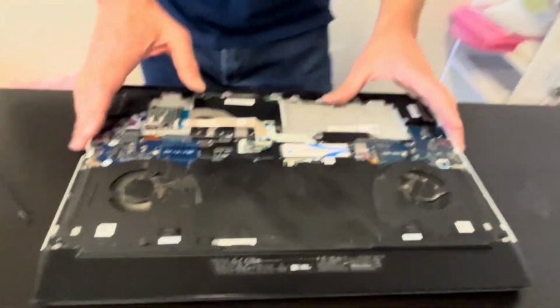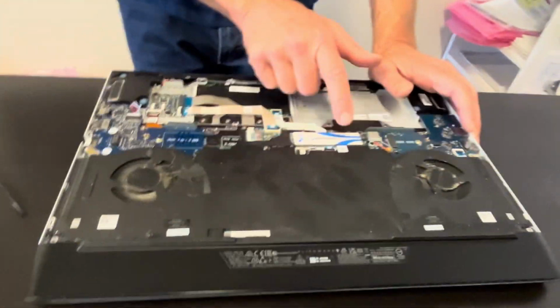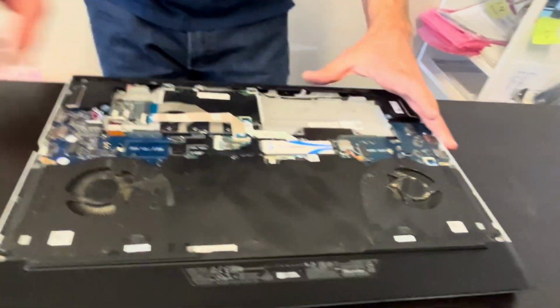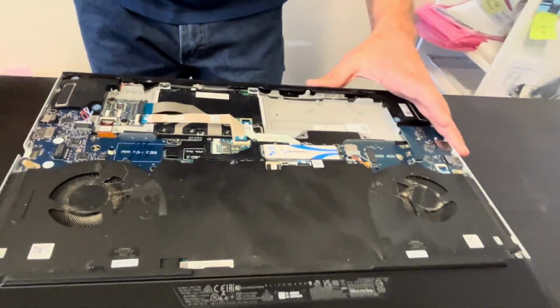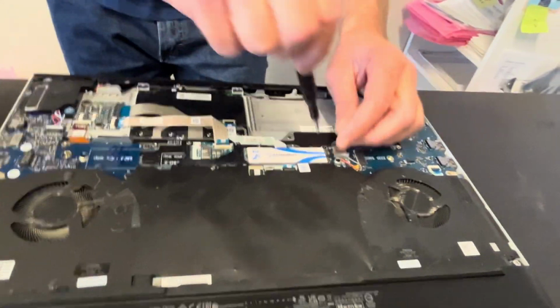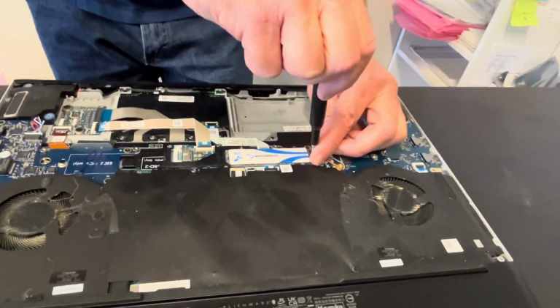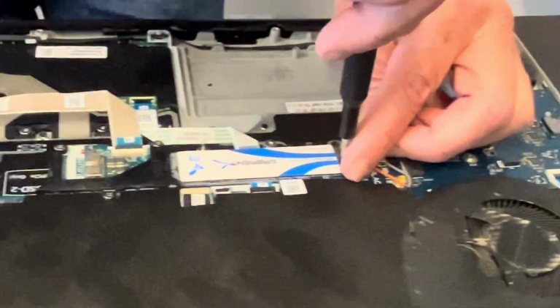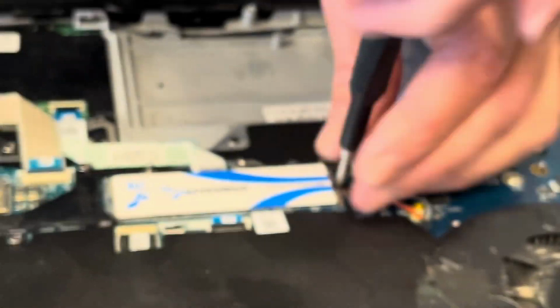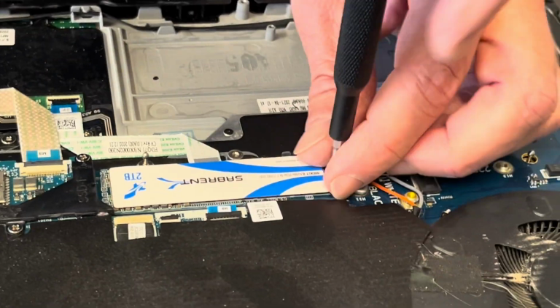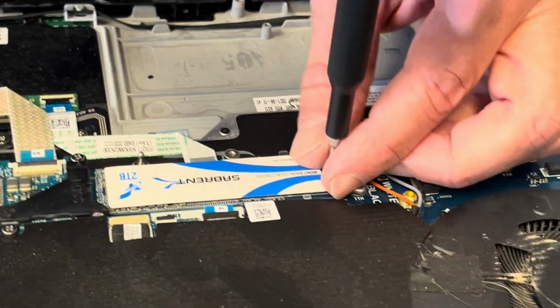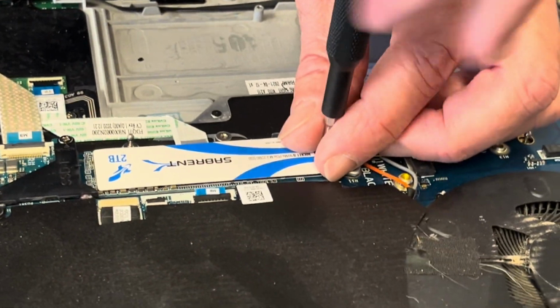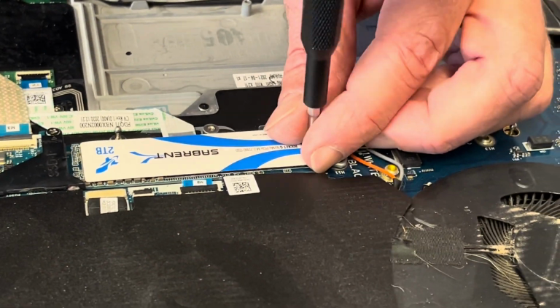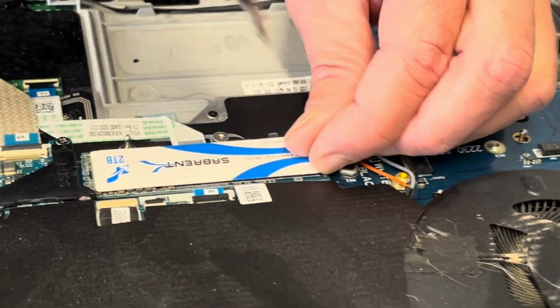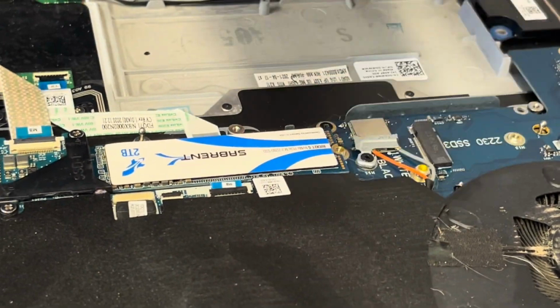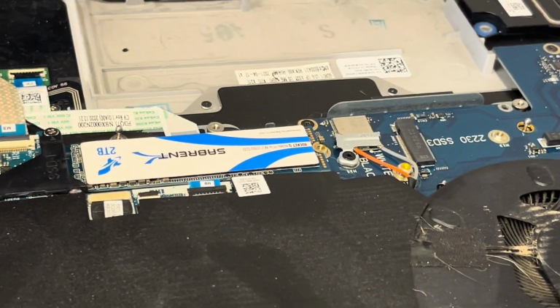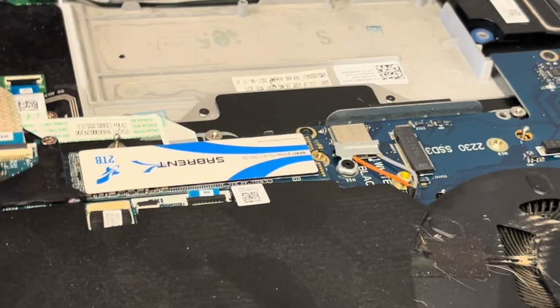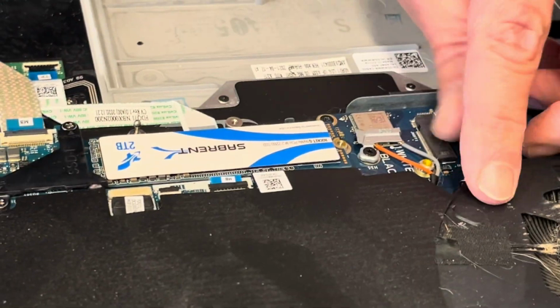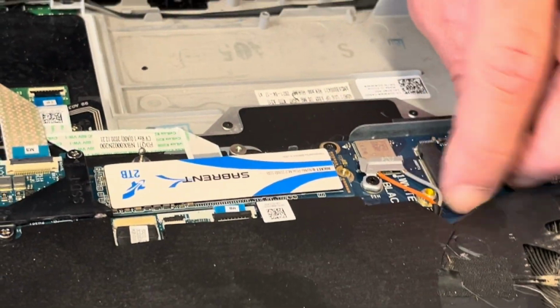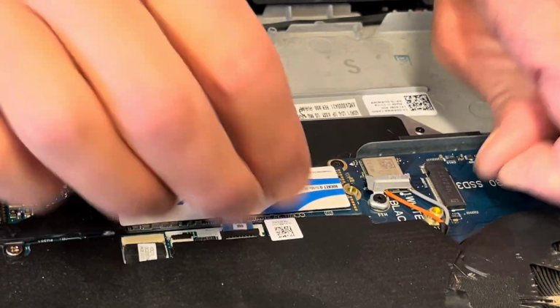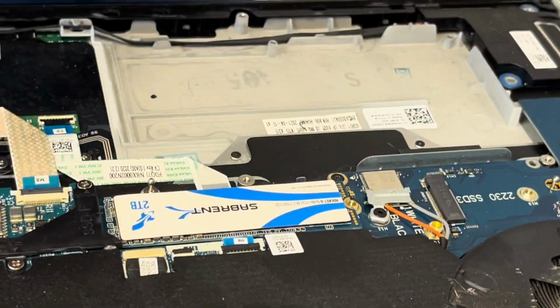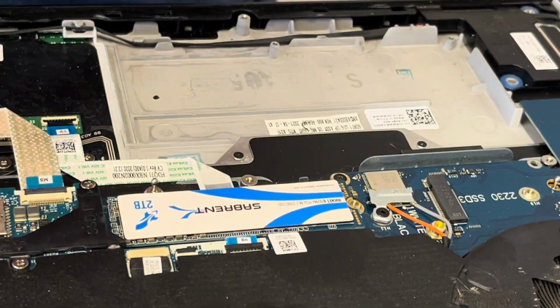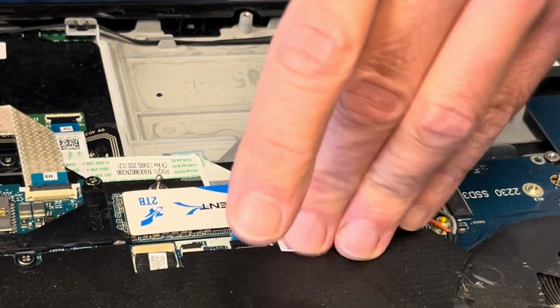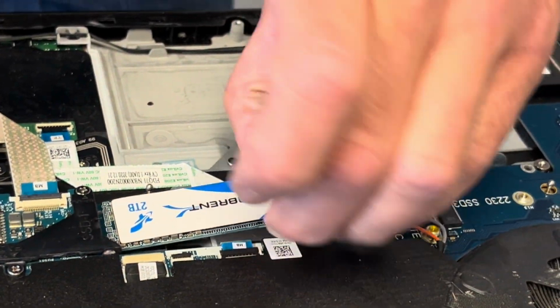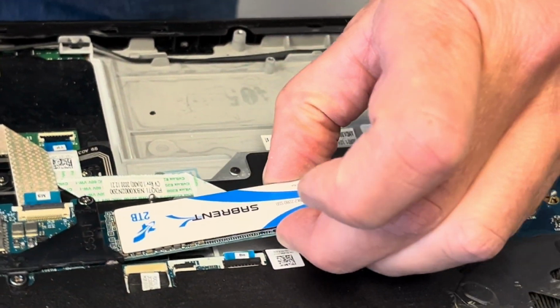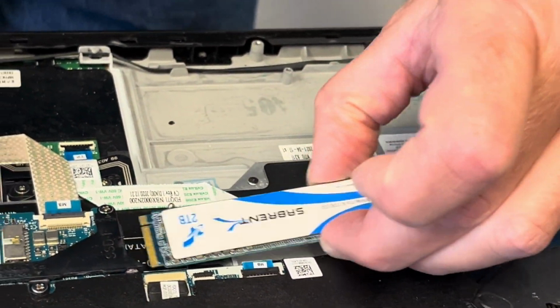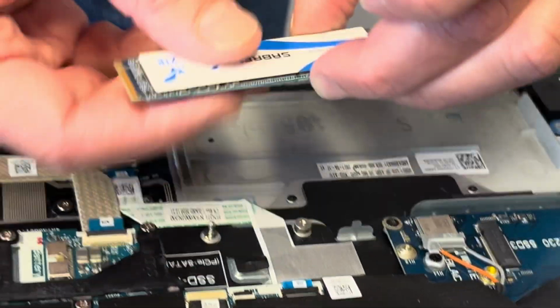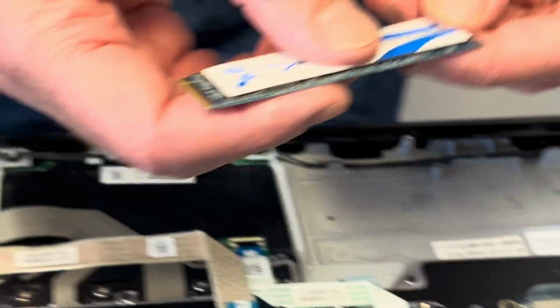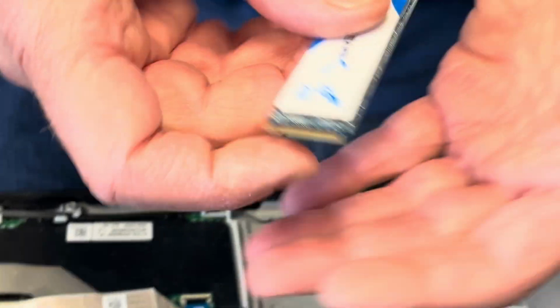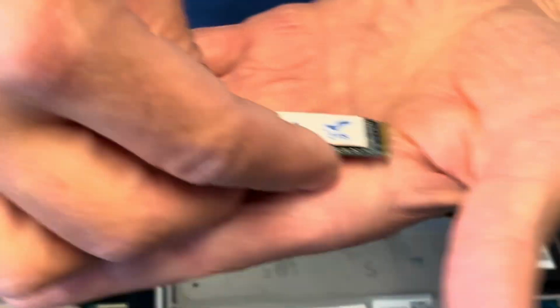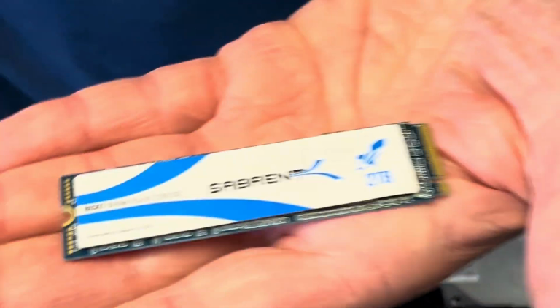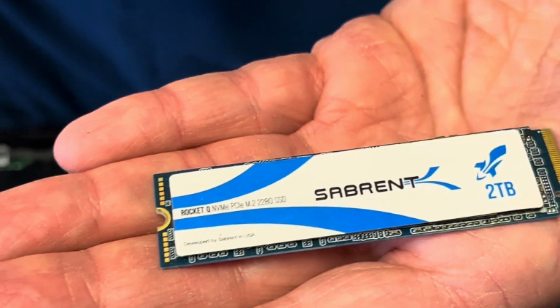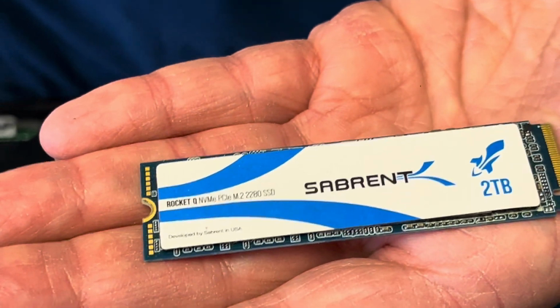Now let's take out our storage. If your computer doesn't boot or you would like to upgrade to a bigger storage, this is how you can take it out. That's the NVMe SSD drive.